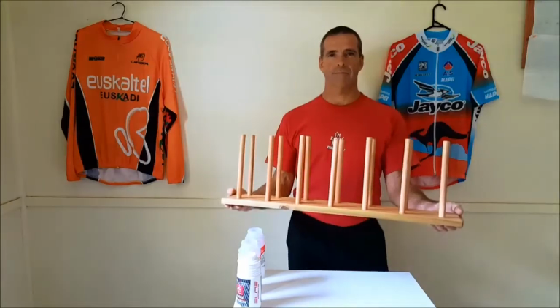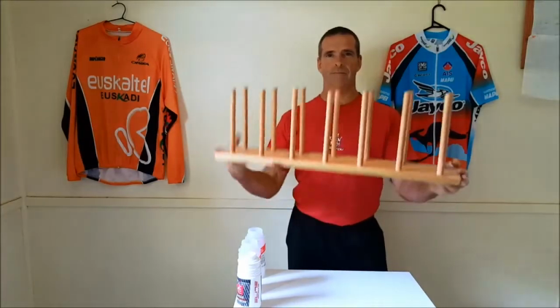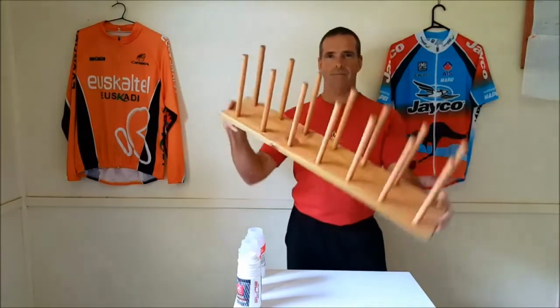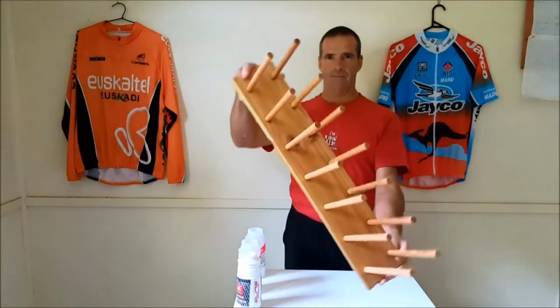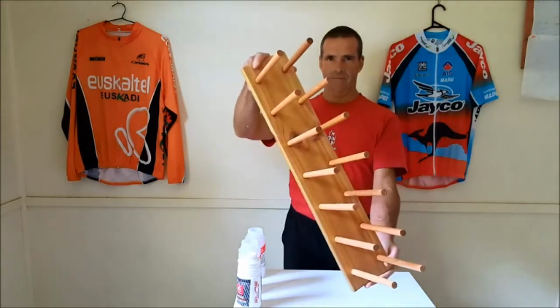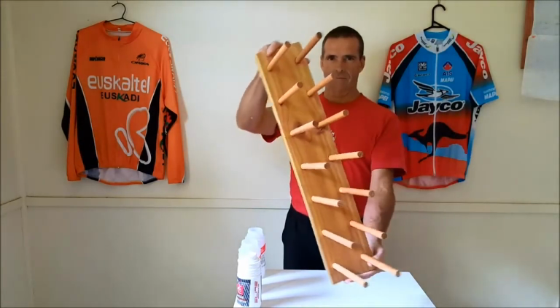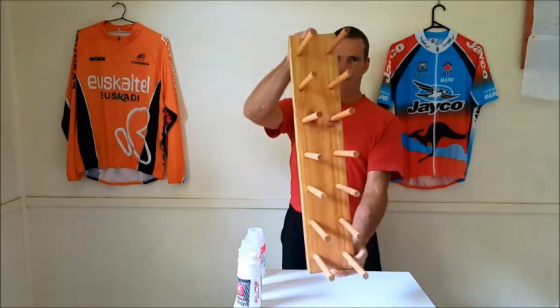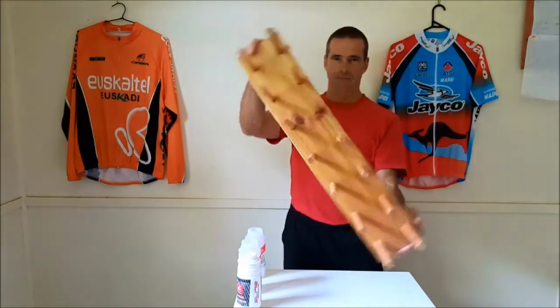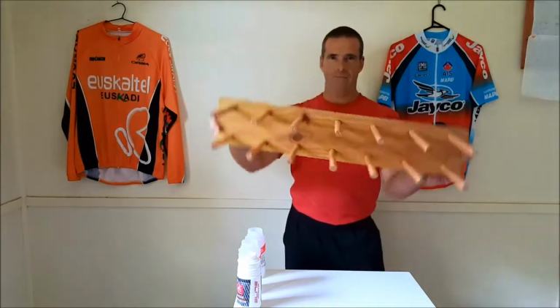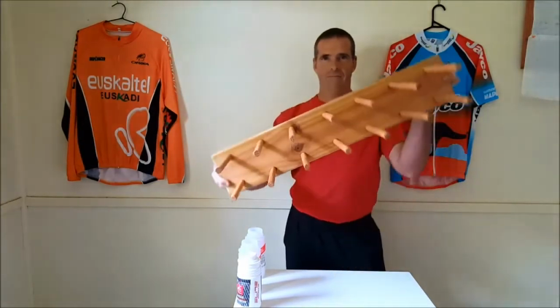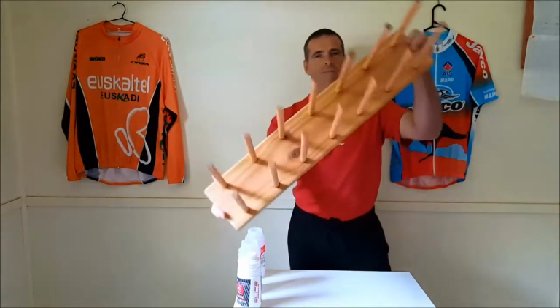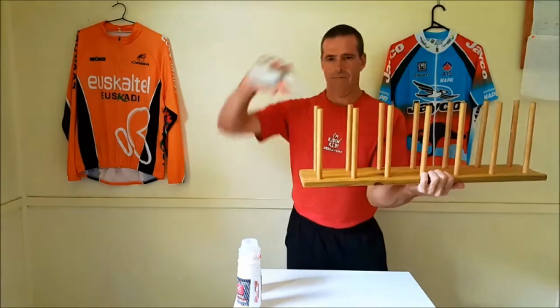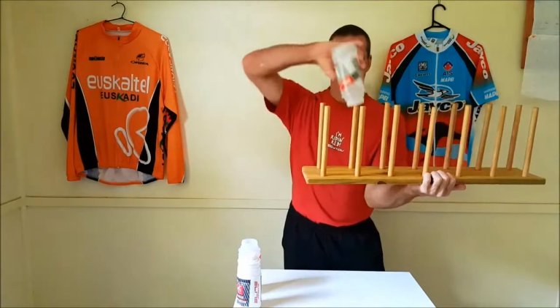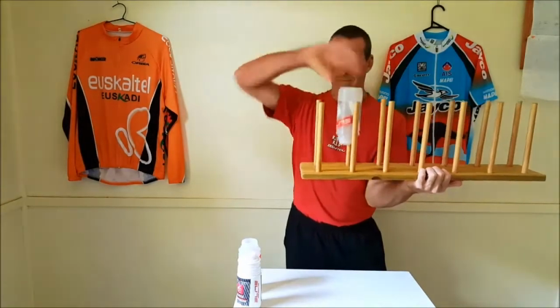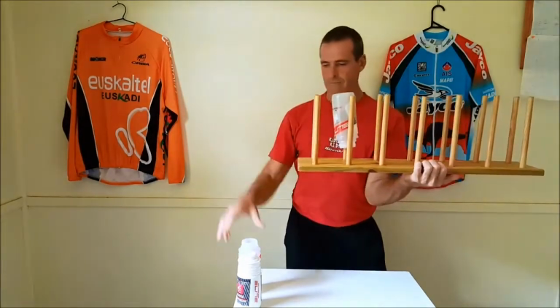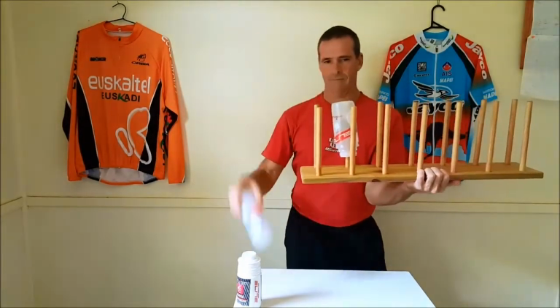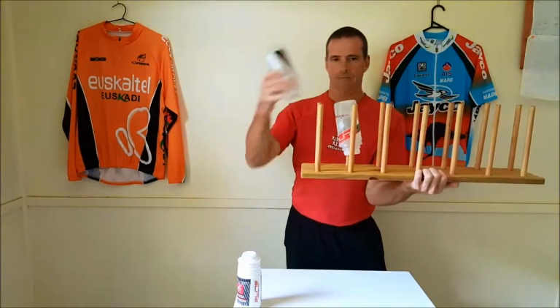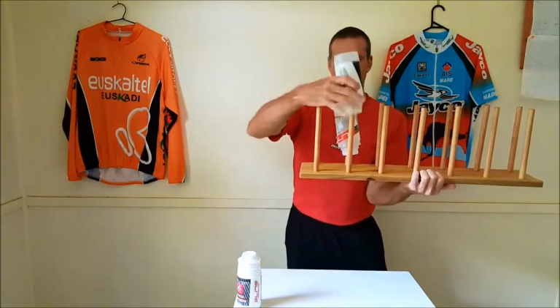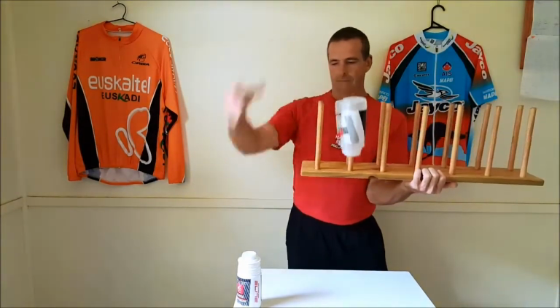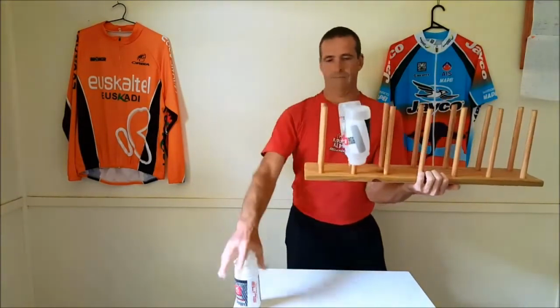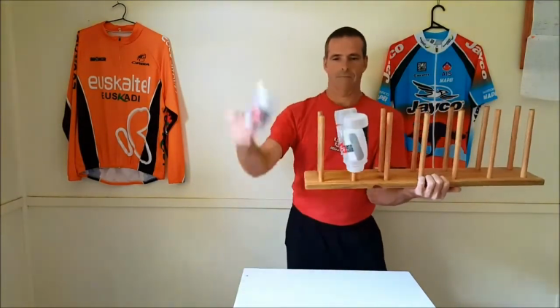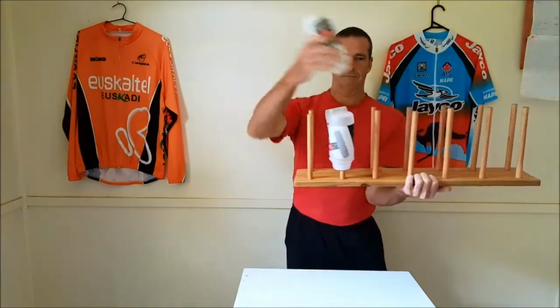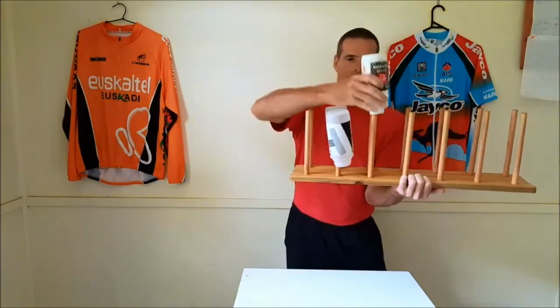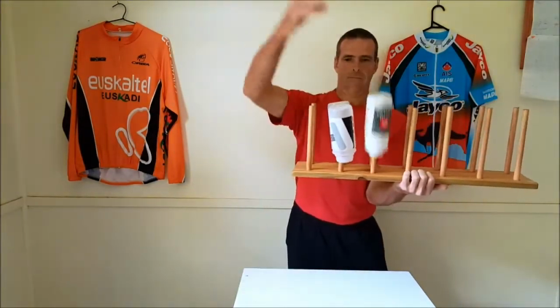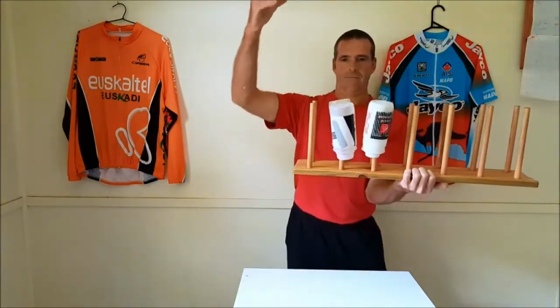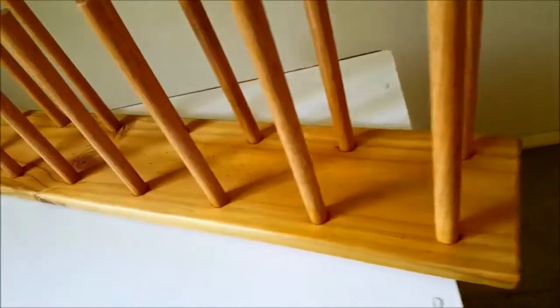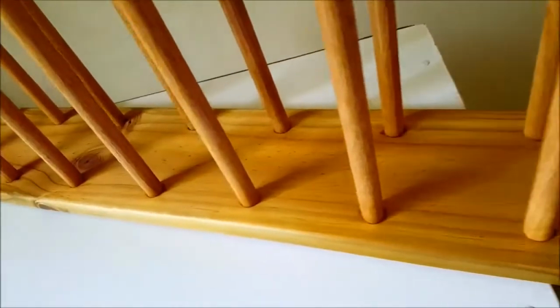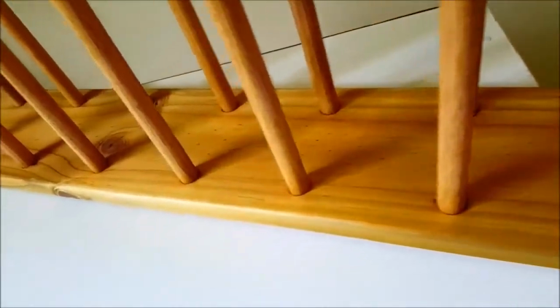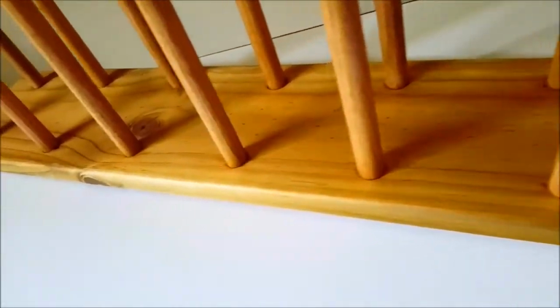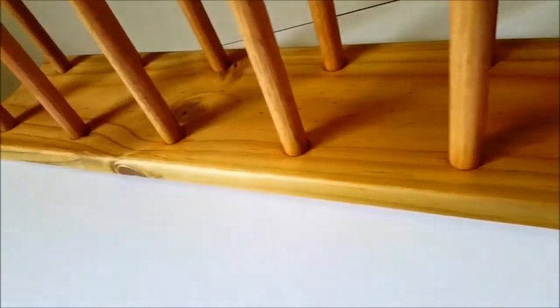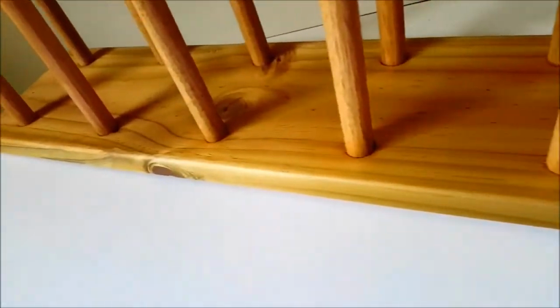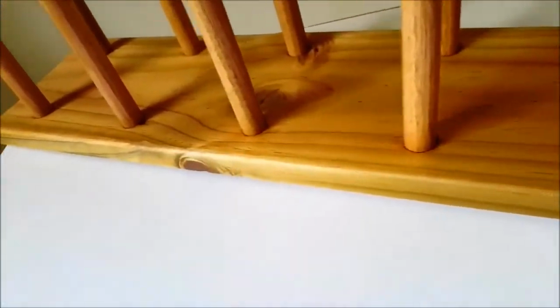This is what it looks like. This one holds 14 water bottles, but you can make one to hold as many bottles as you like. It's easy to make and, of course, super cheap. Here's how to do it.